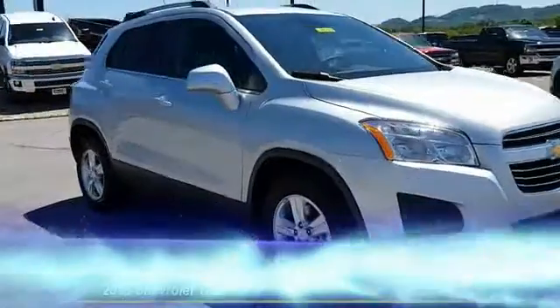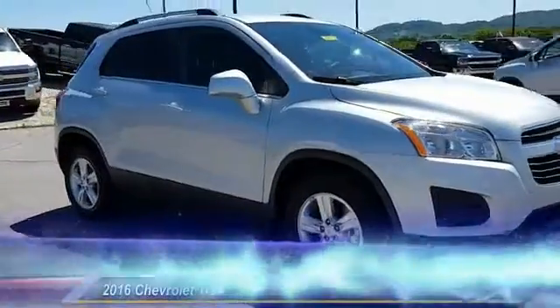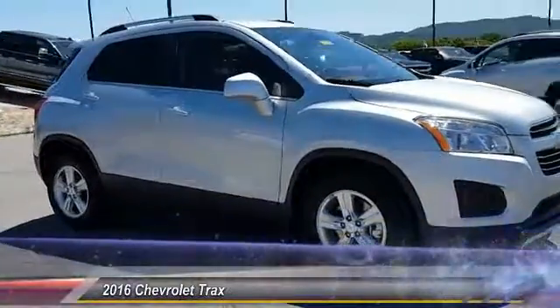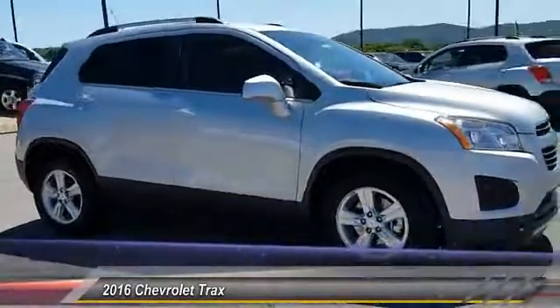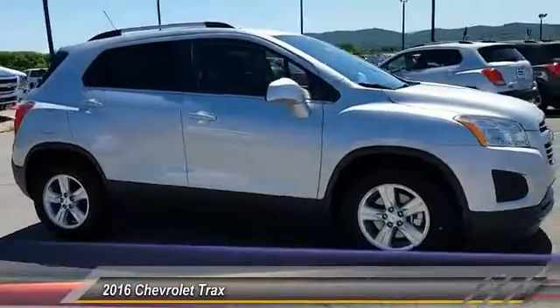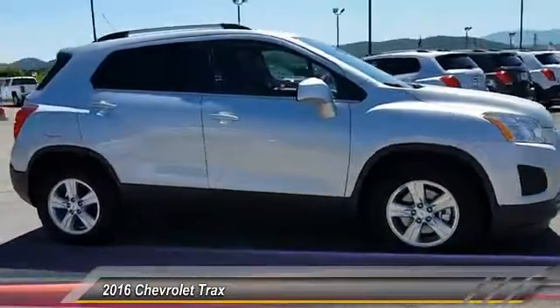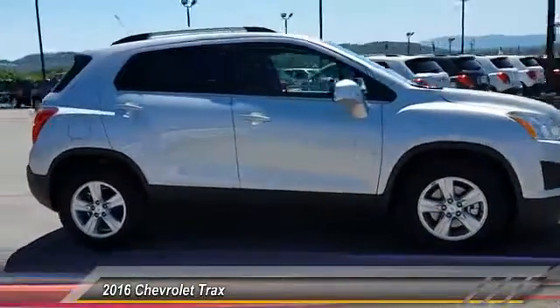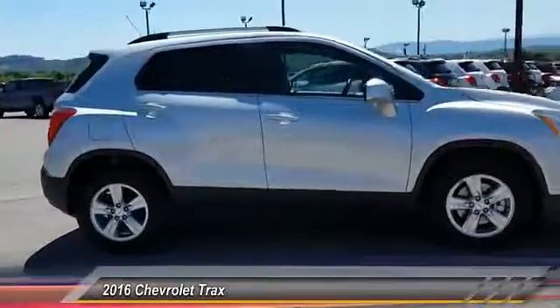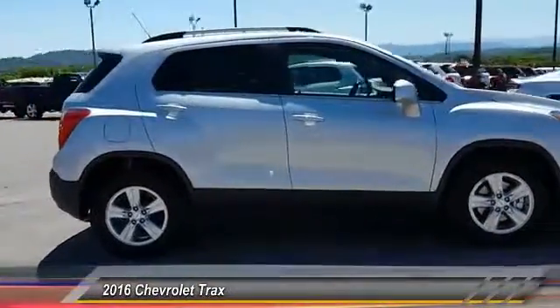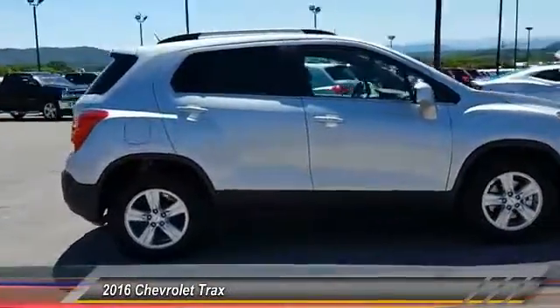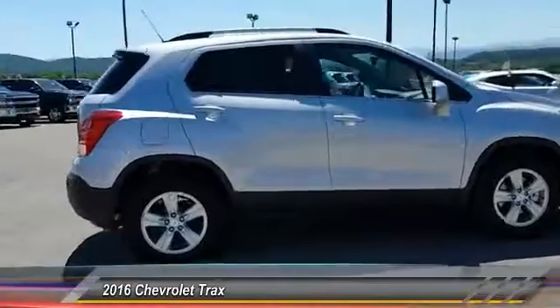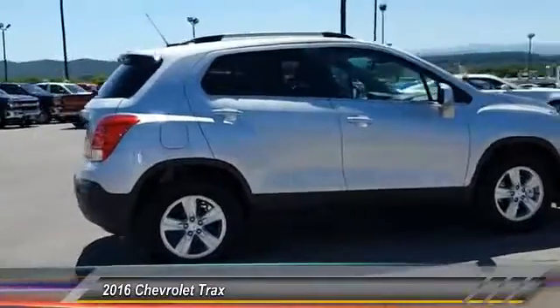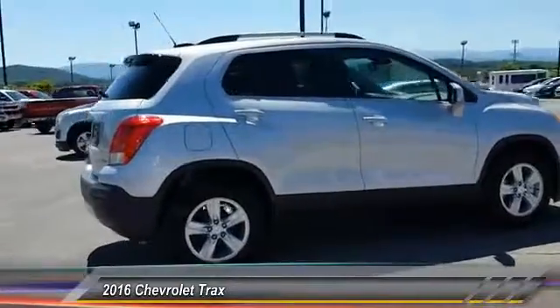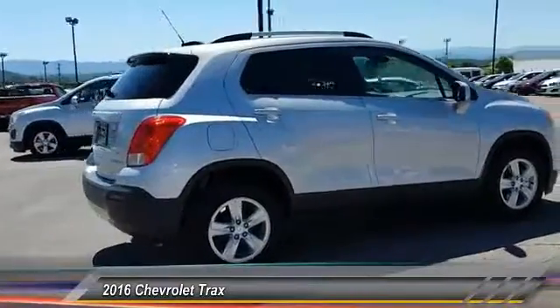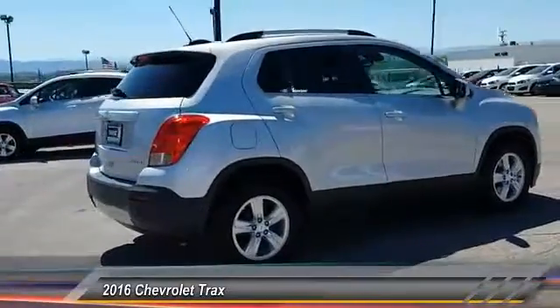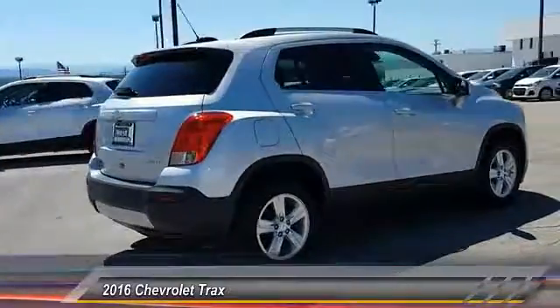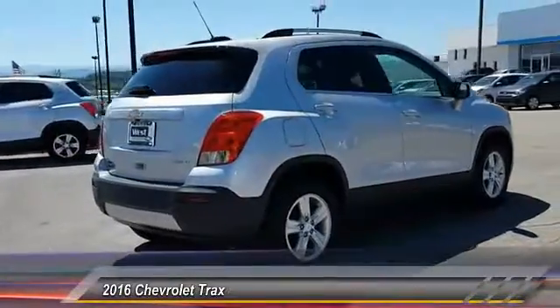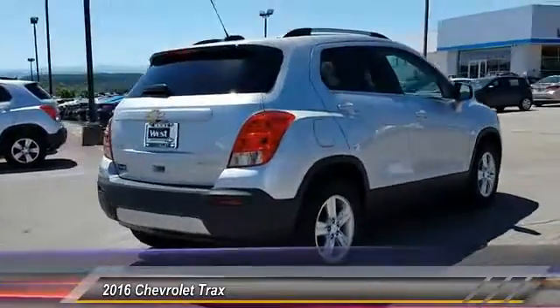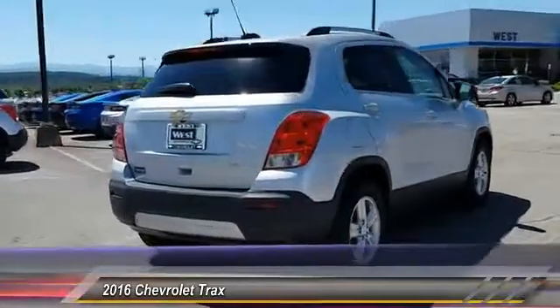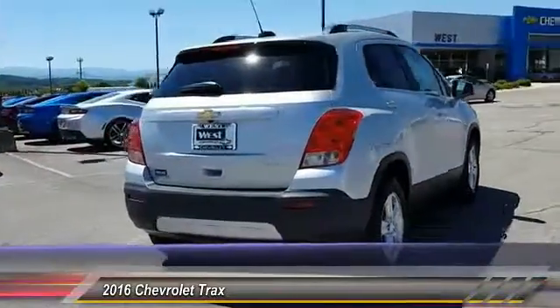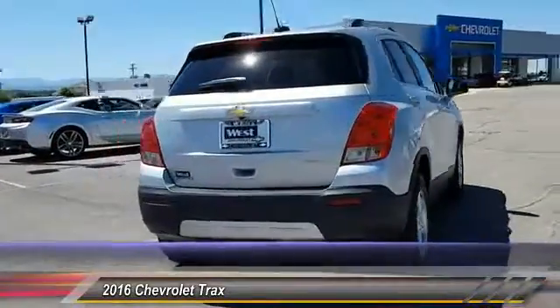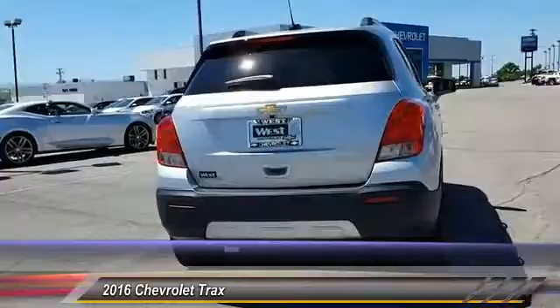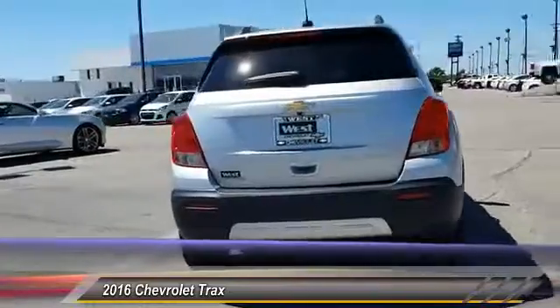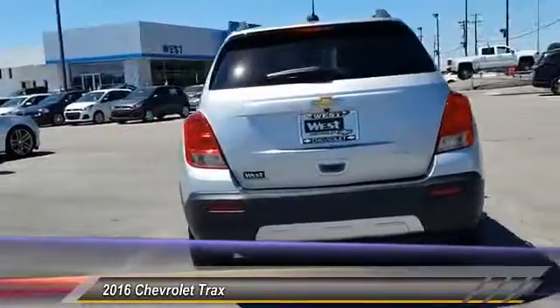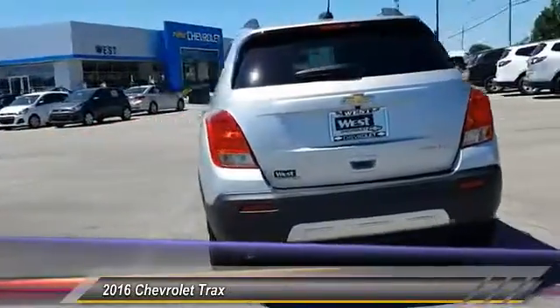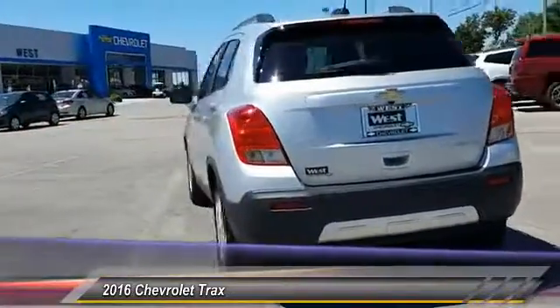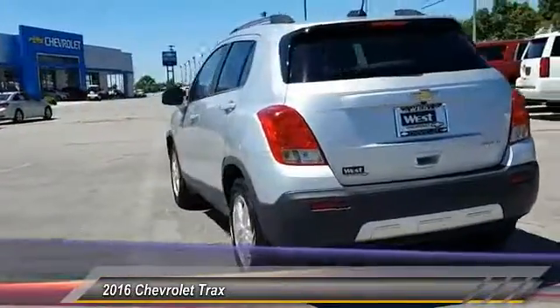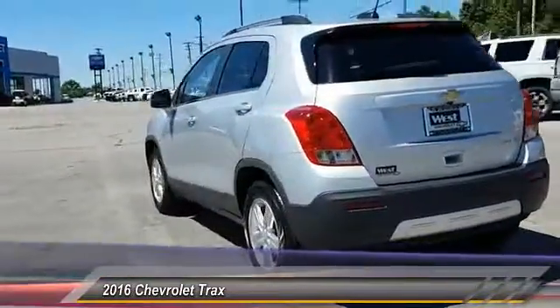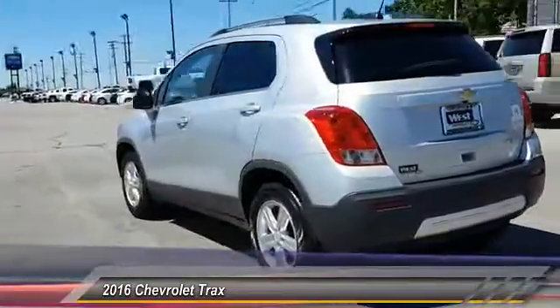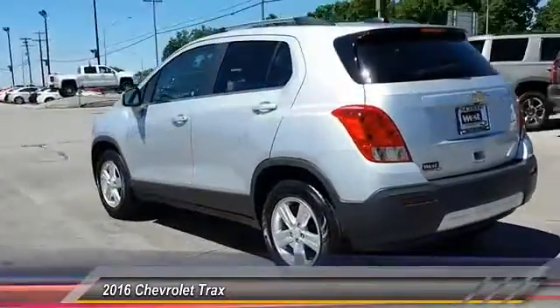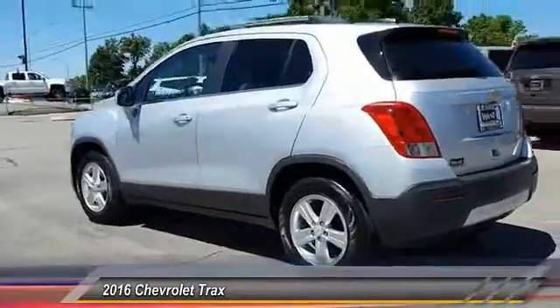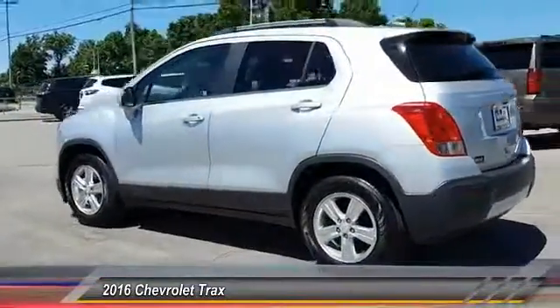2016 Chevrolet Trax. The Trax is tiny on the outside, but remarkably spacious within. It comes with clean and modern interiors and is priced below $25,000. Here are some of this vehicle's great options.